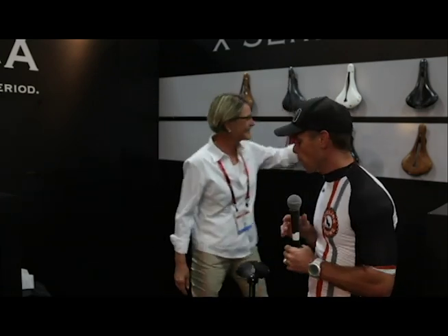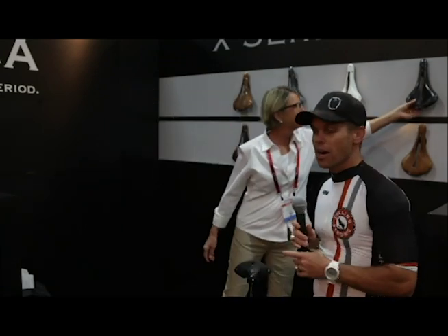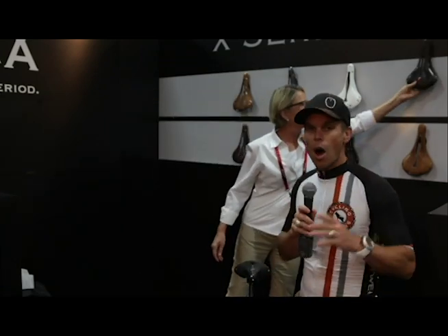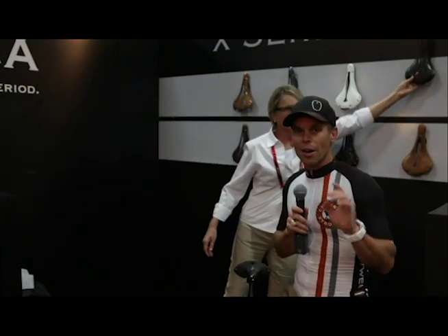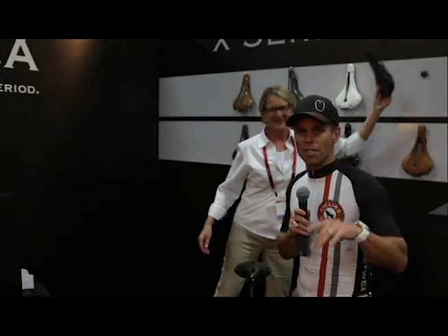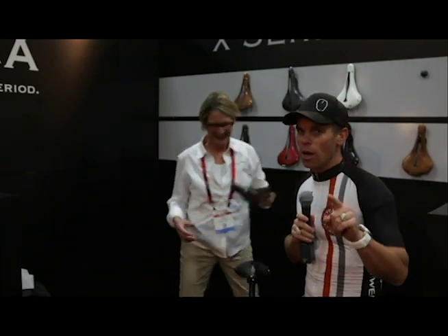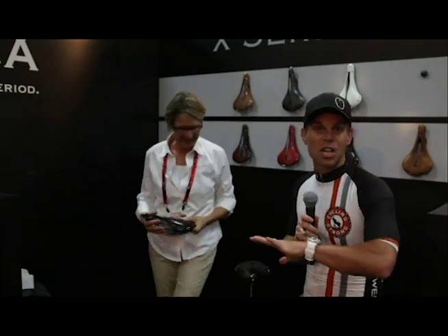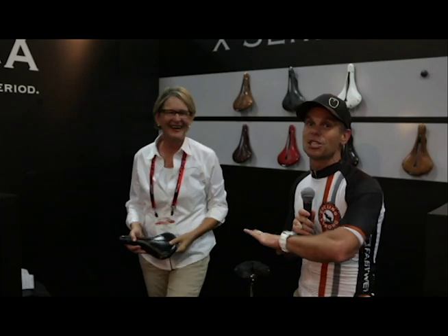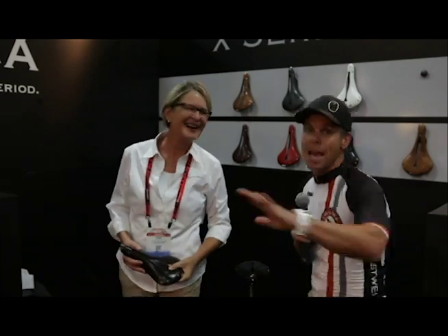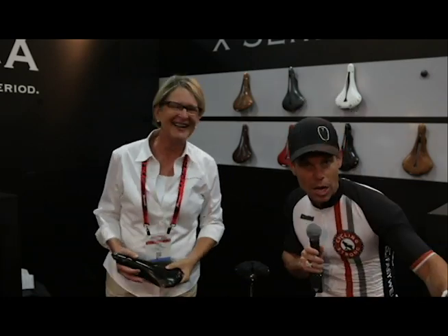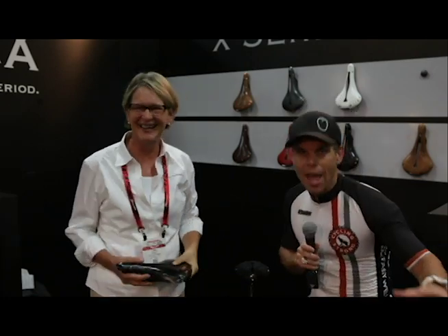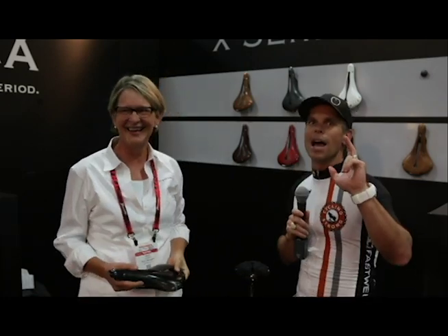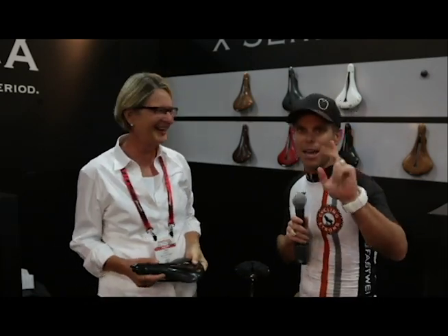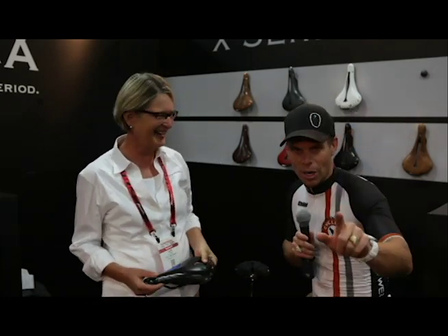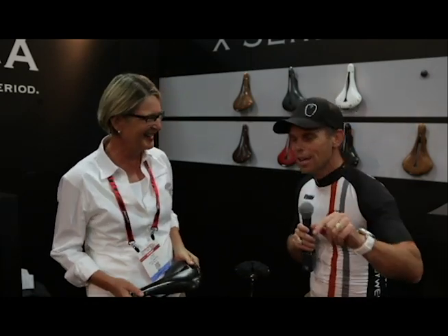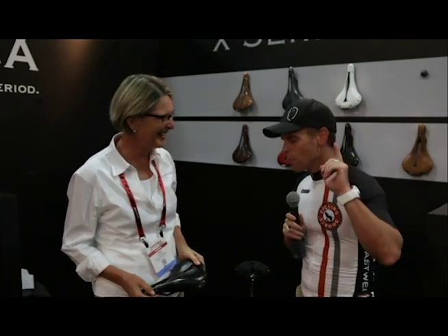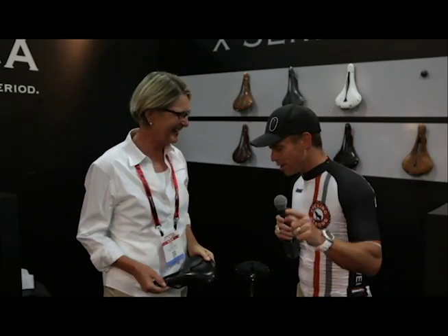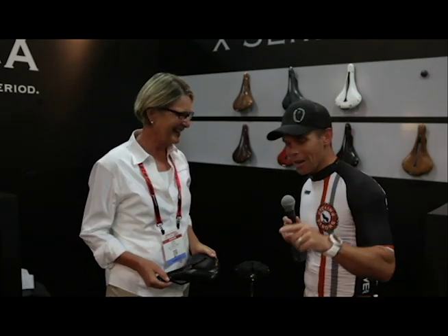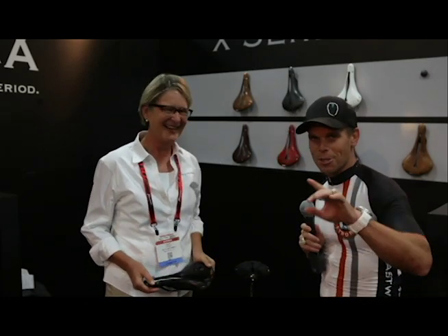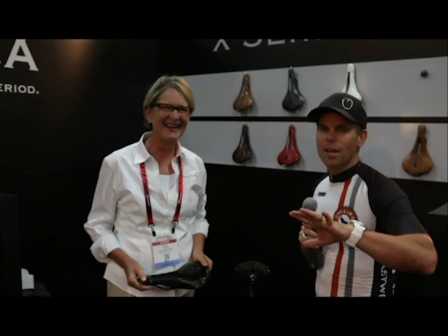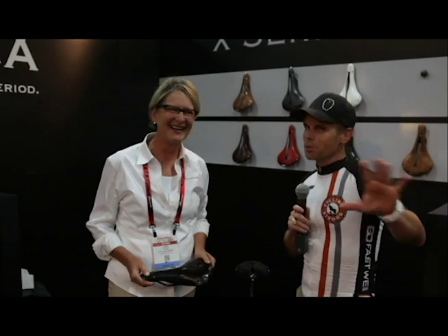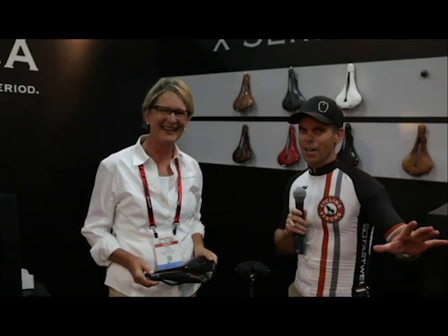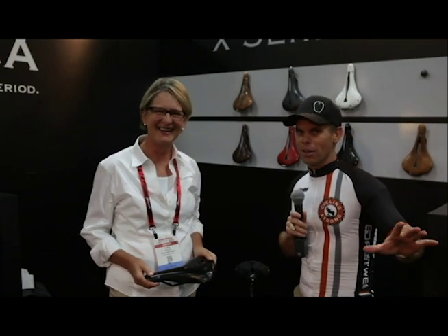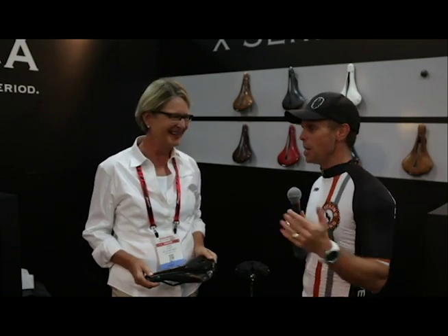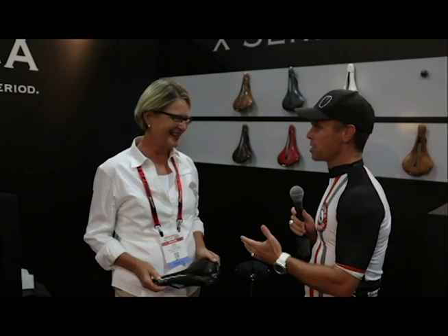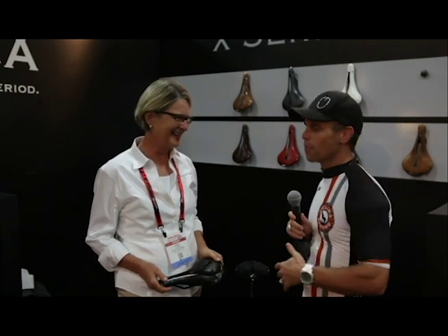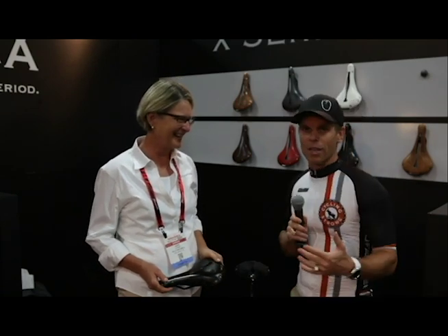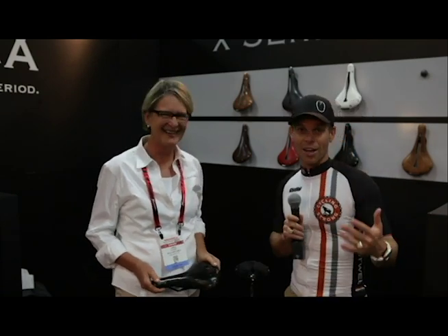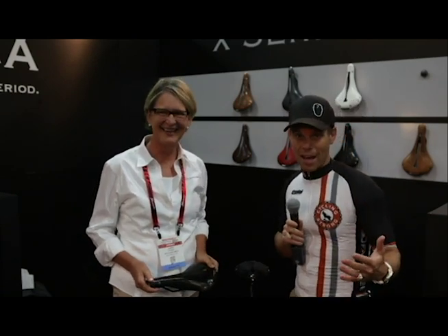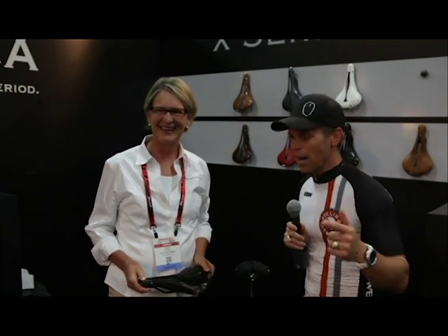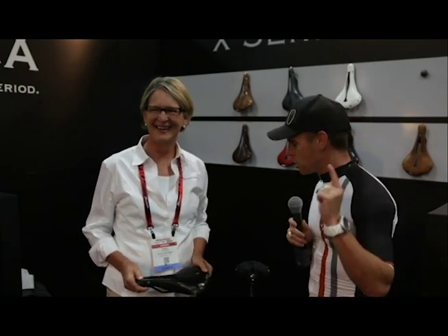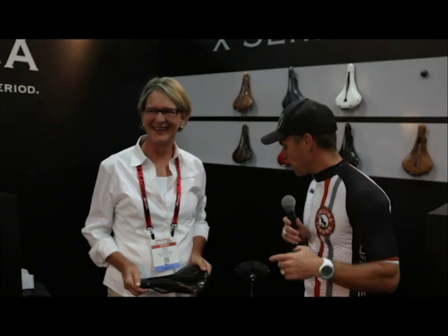Carol always guarantees if you call her, she can answer any question, and I mean any question. Call Carol up, talk to her. Don't take all day with her because we need her precious time working on selling saddles, but she will help you out.